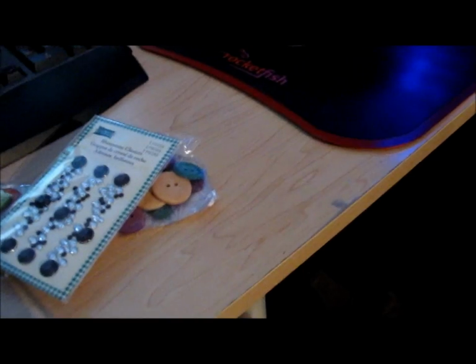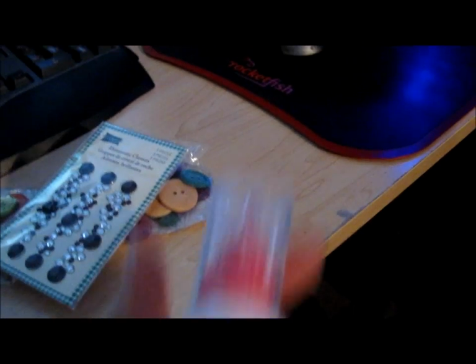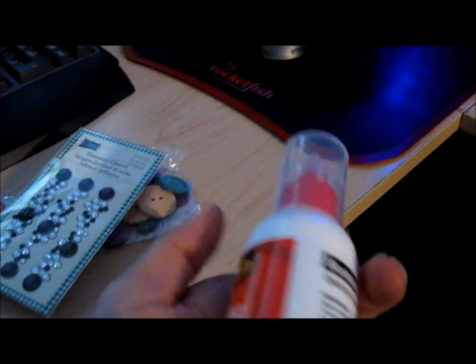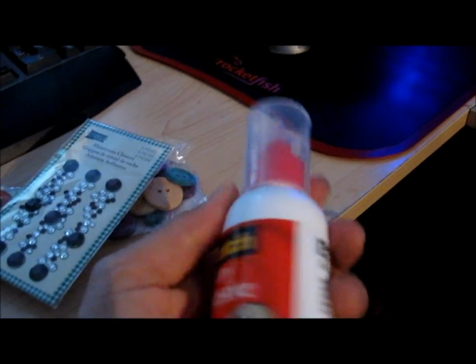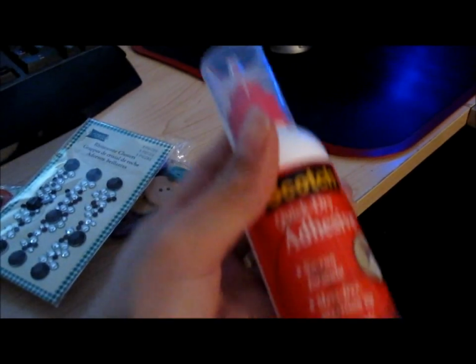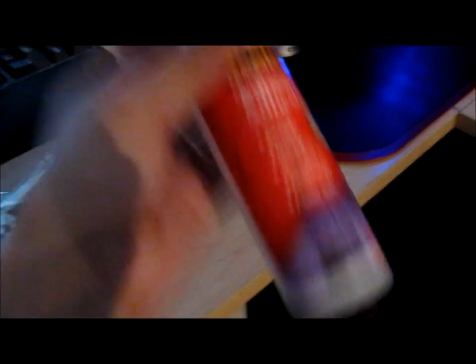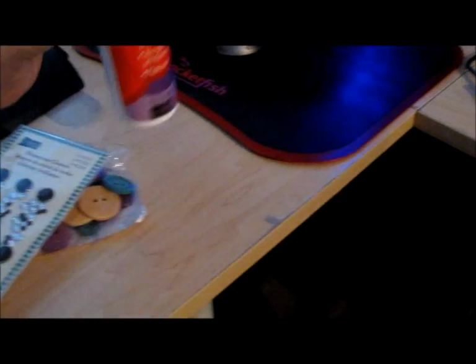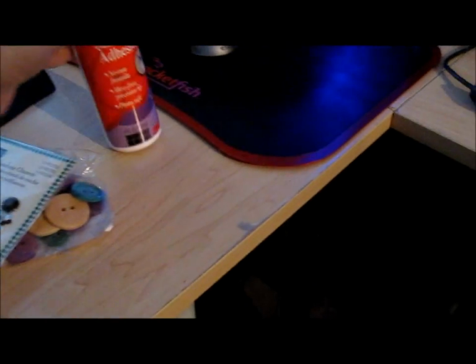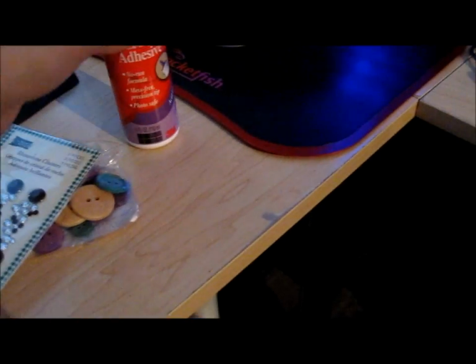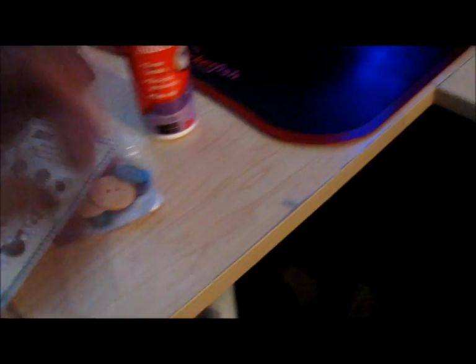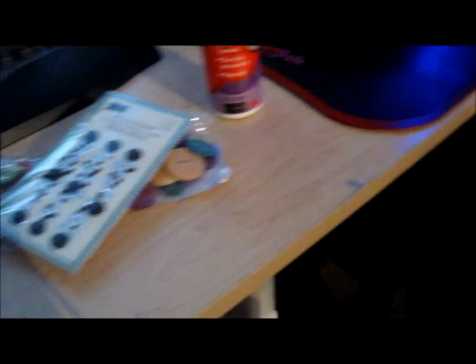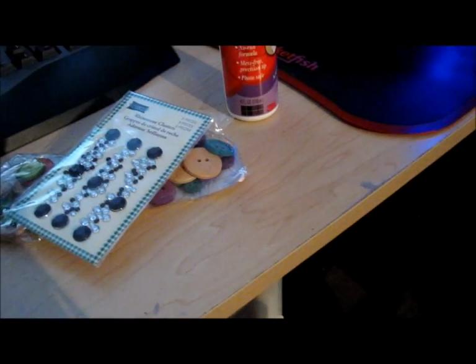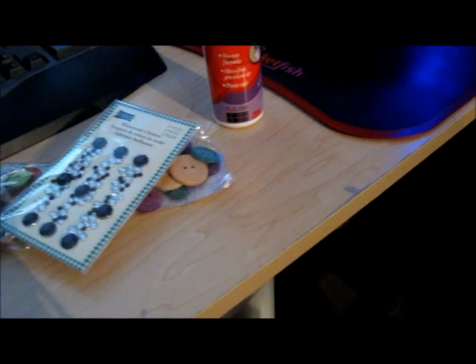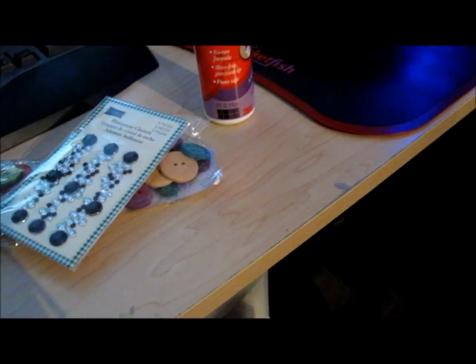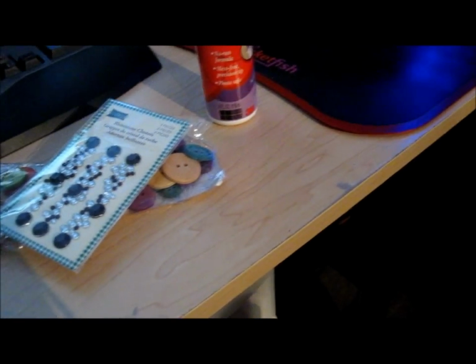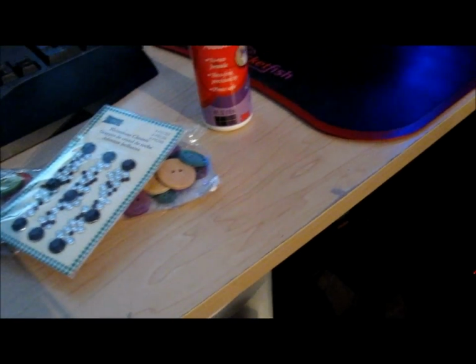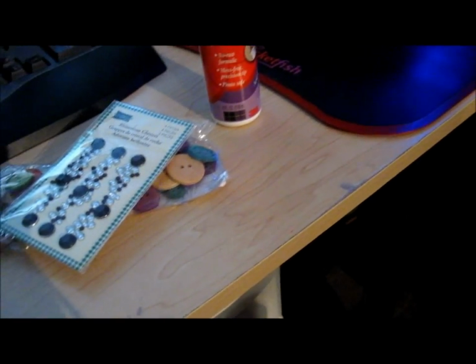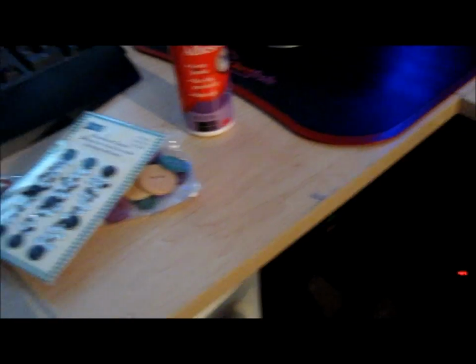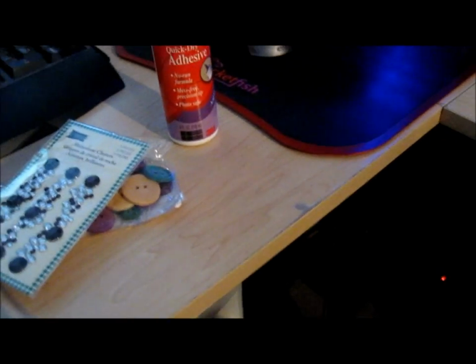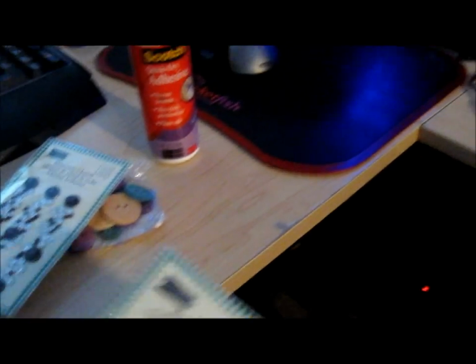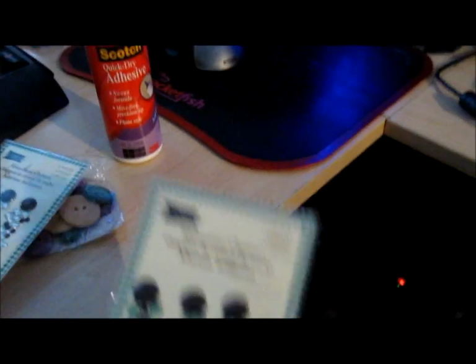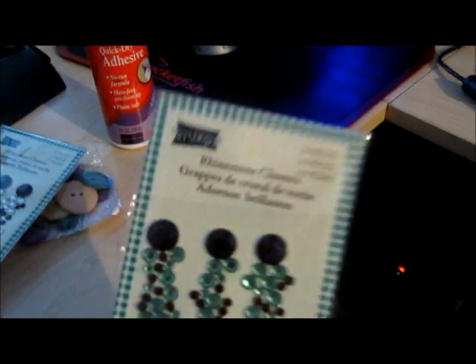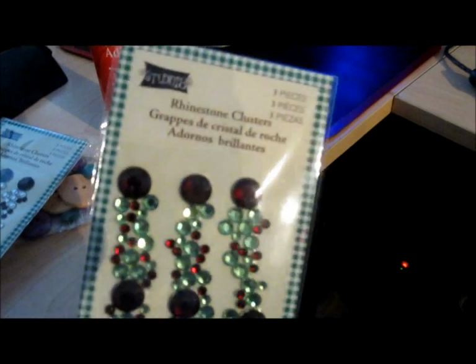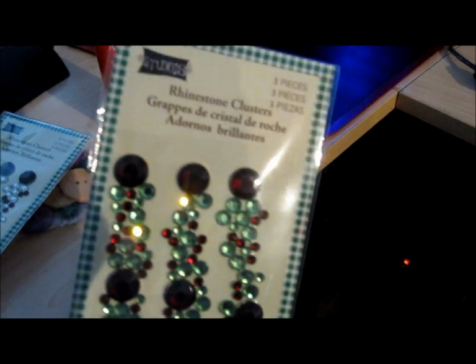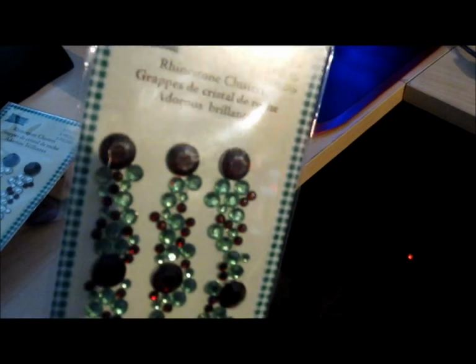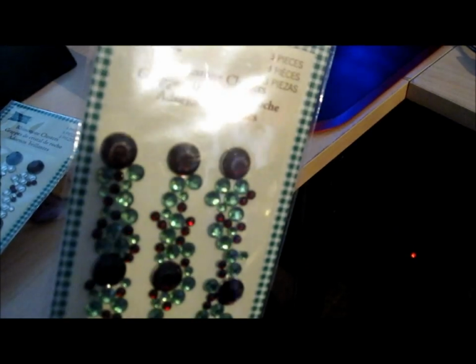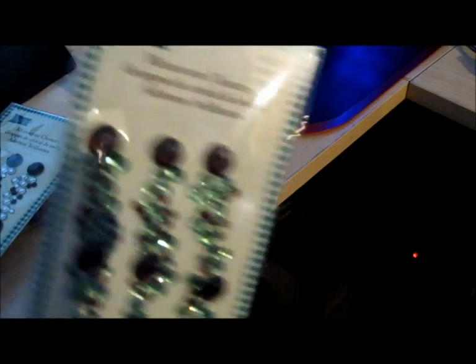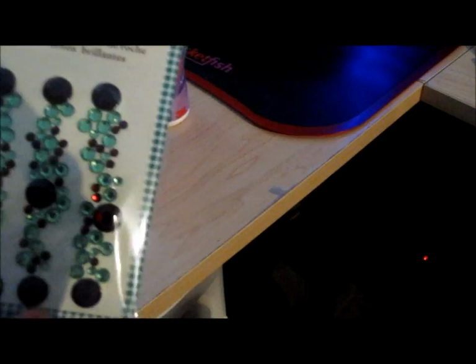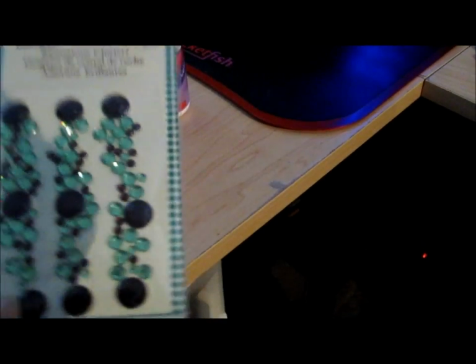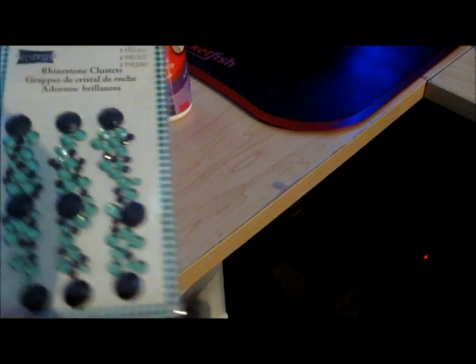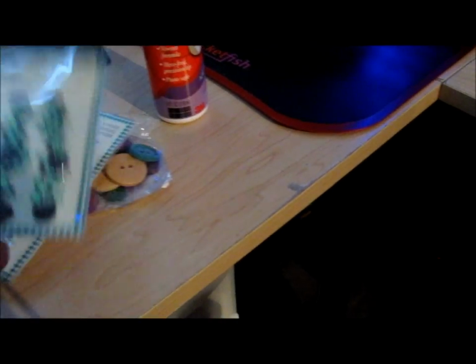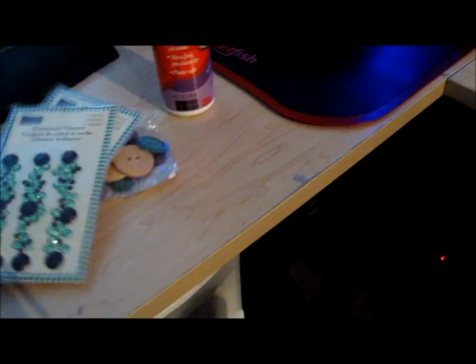This I used my 40% off coupon for, because I need glue. And I got that for 50 cents.